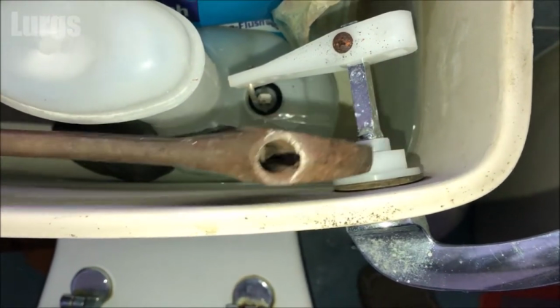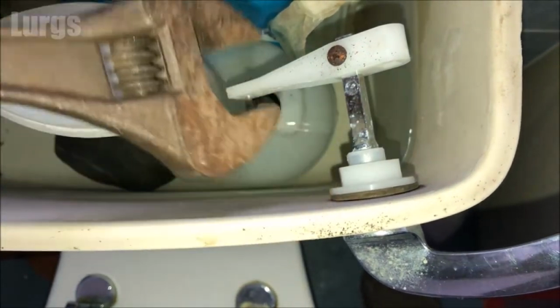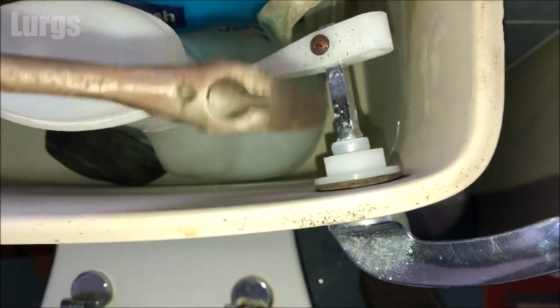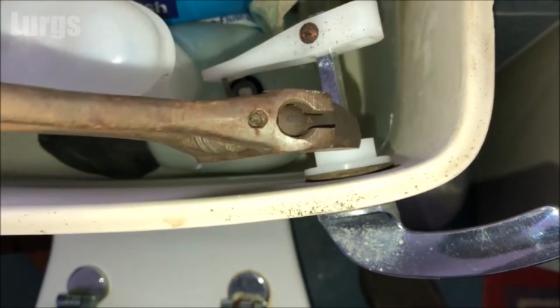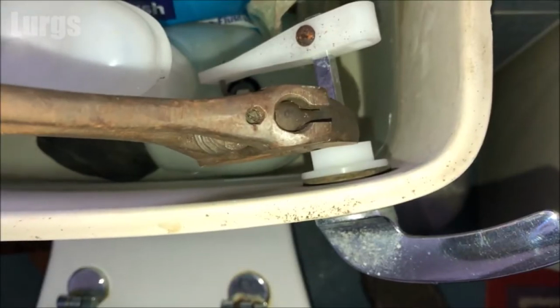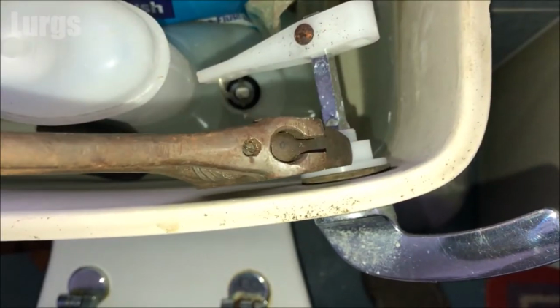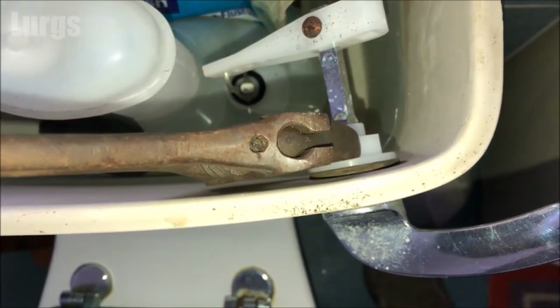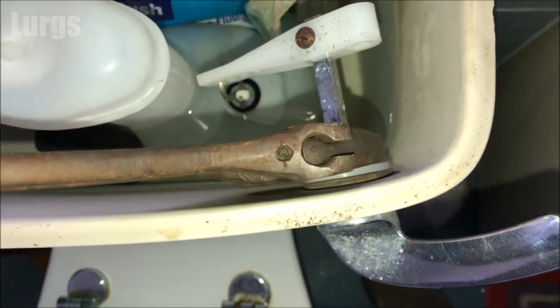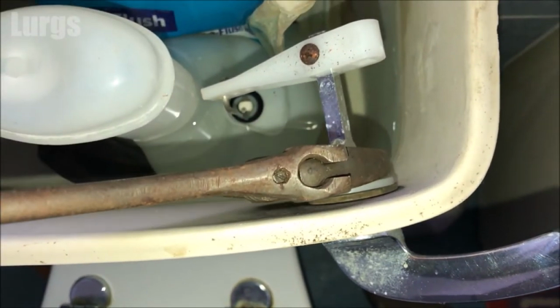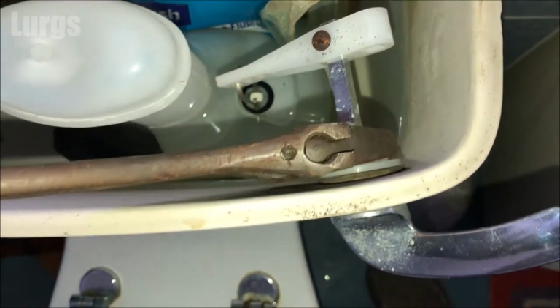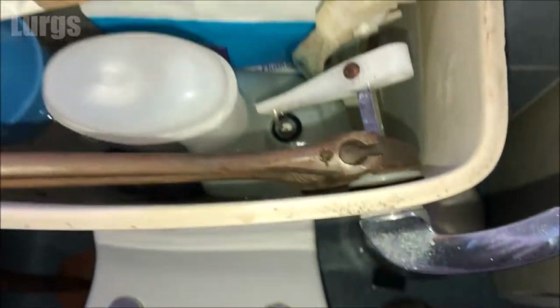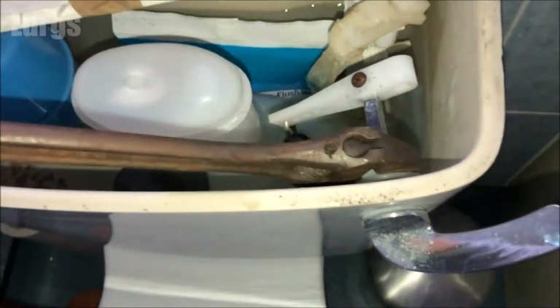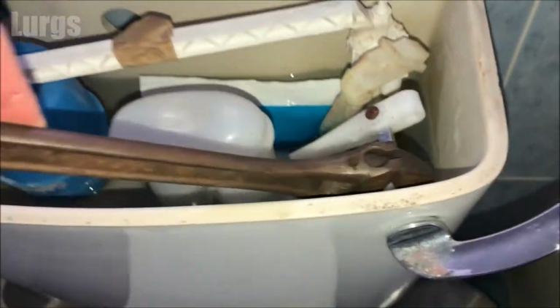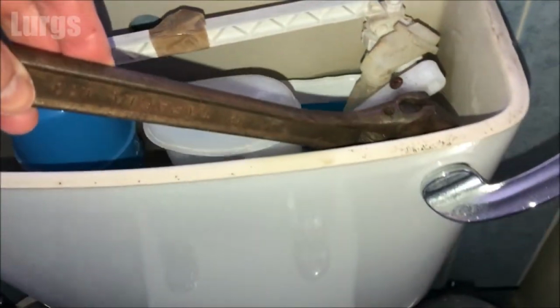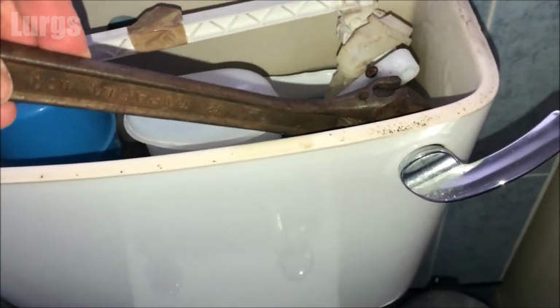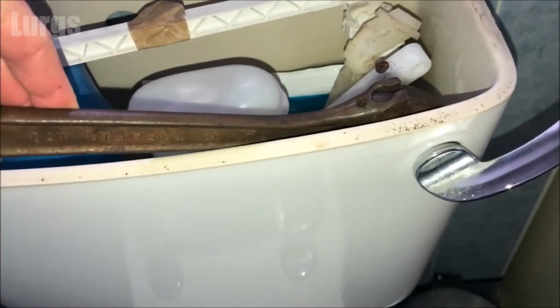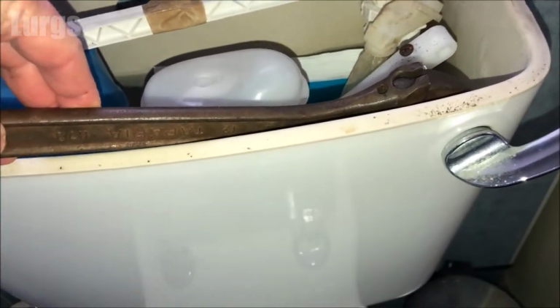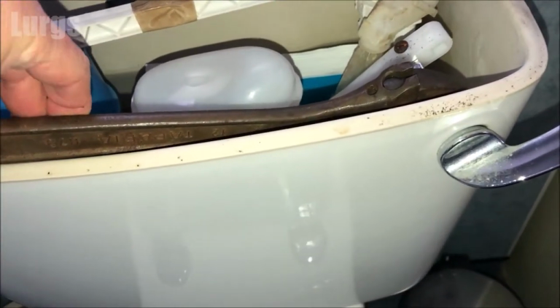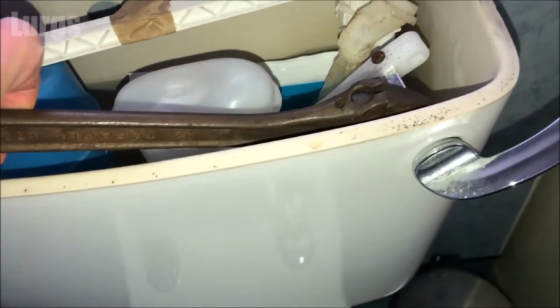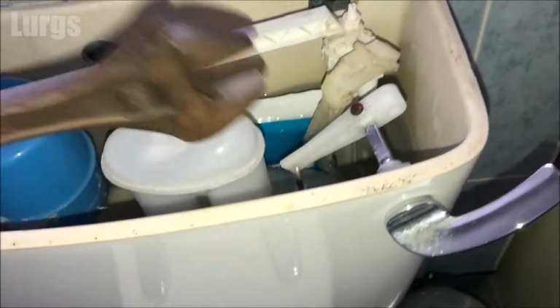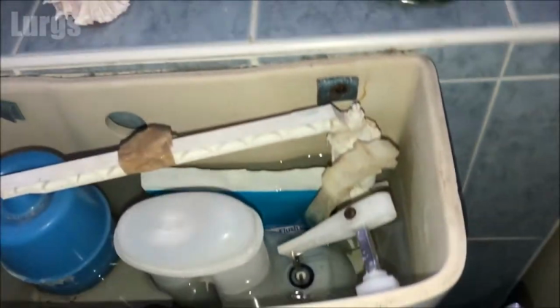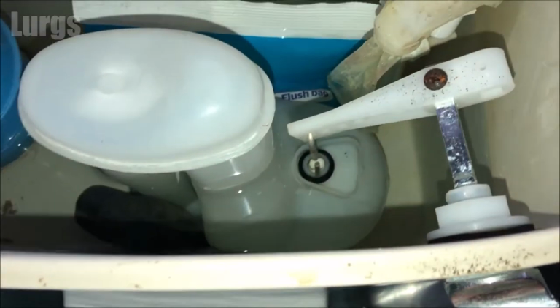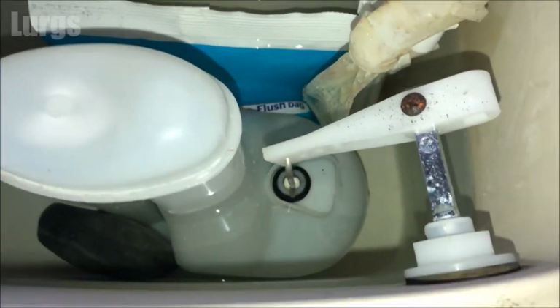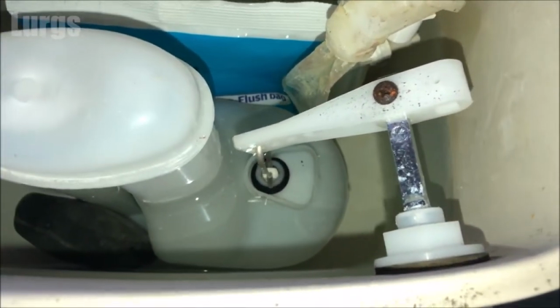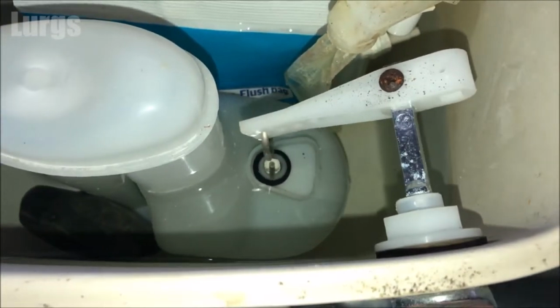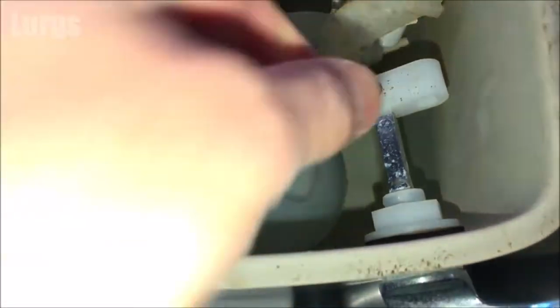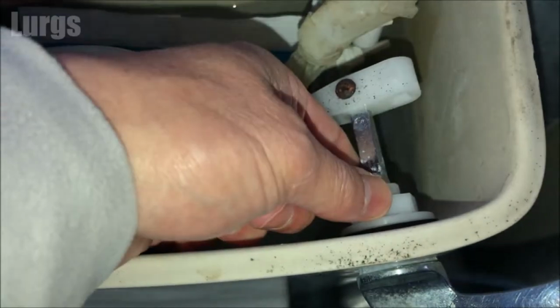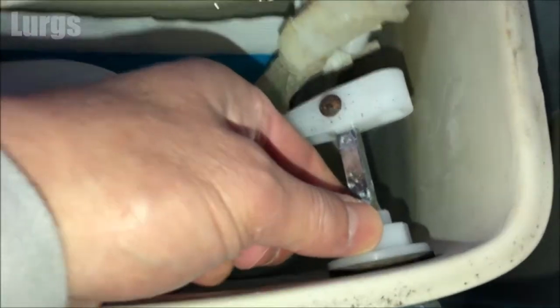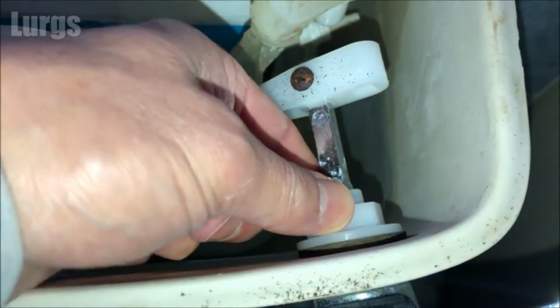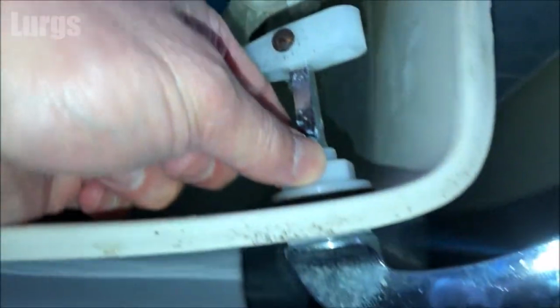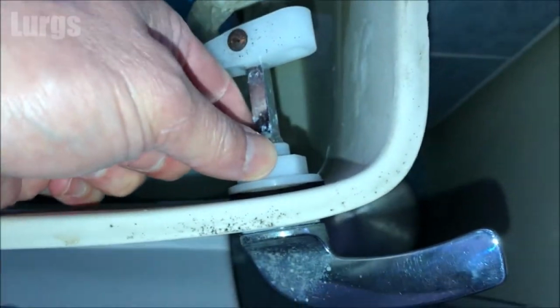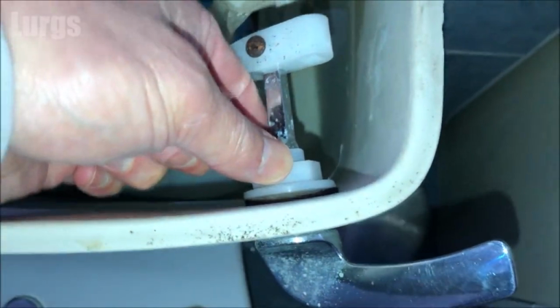Whatever you do, don't over-tighten it because obviously it's plastic threads and you will damage it. Right, I'm happy with that — the handle is now a lot tighter. And now I'm going to sort out that rusty locking screw.